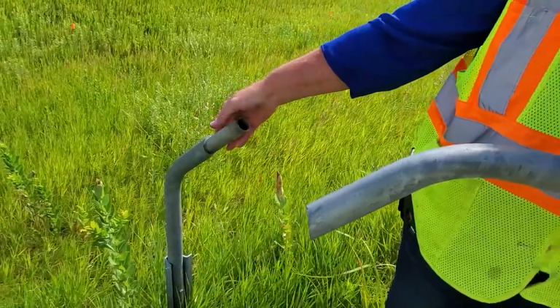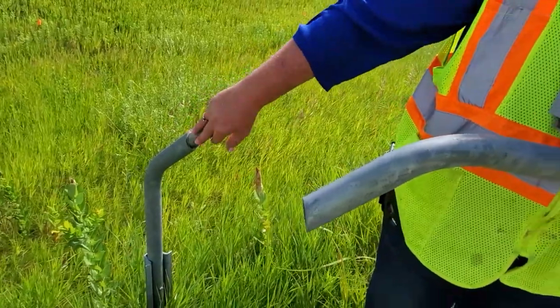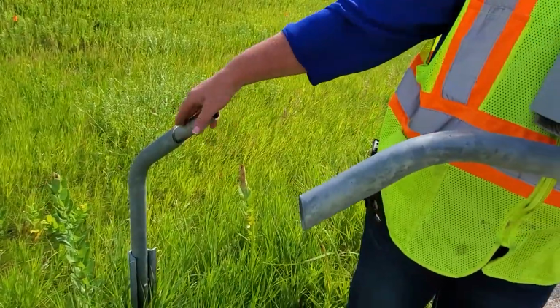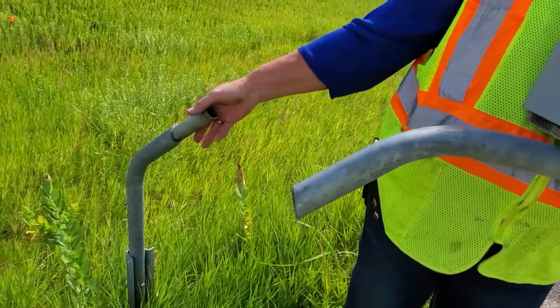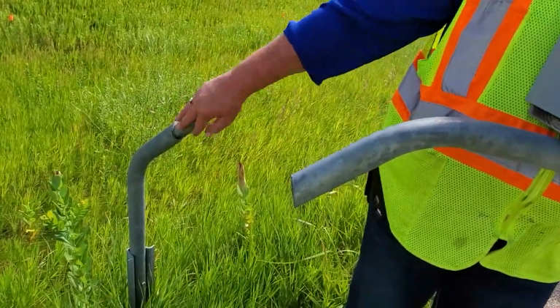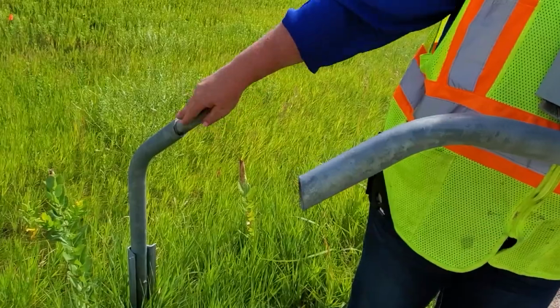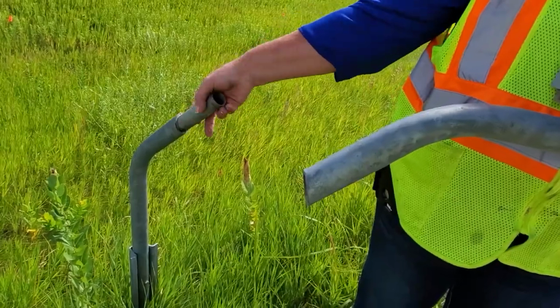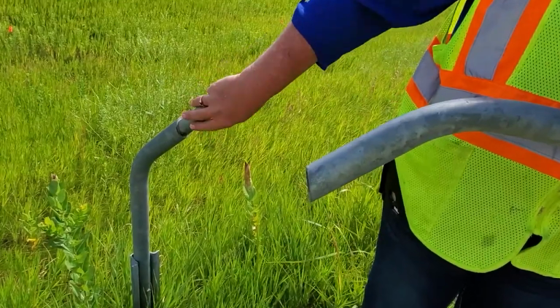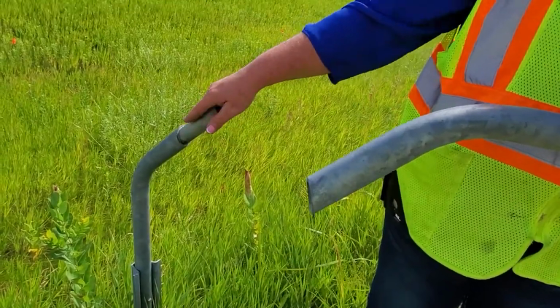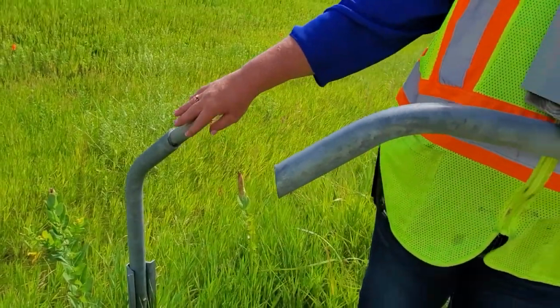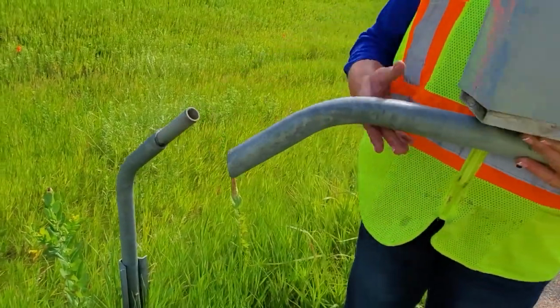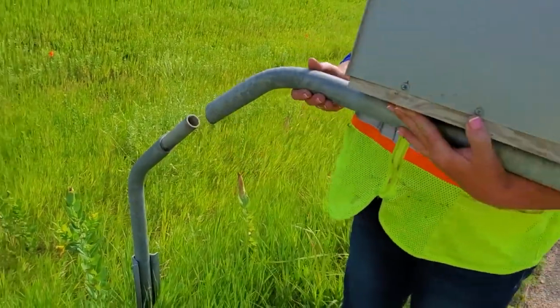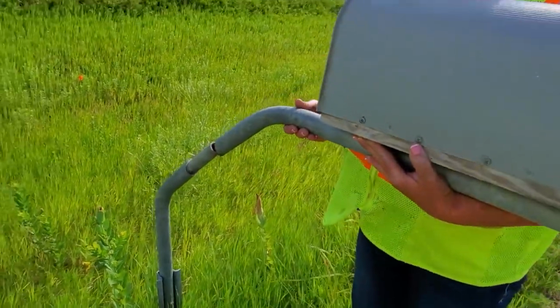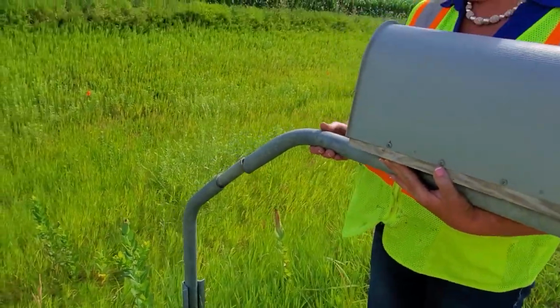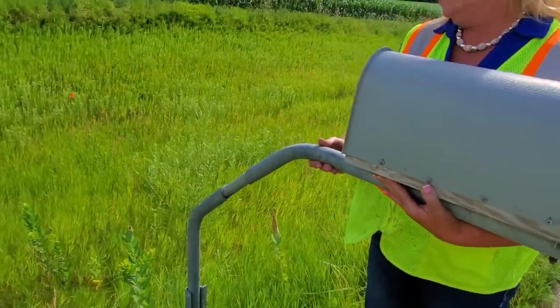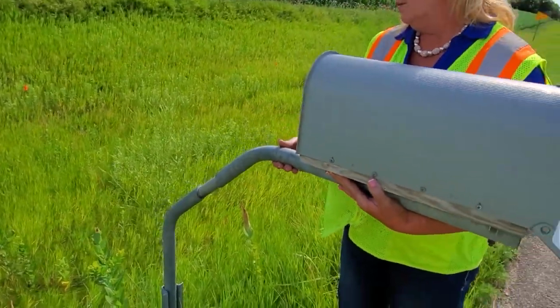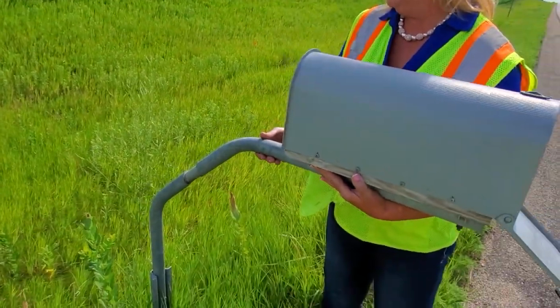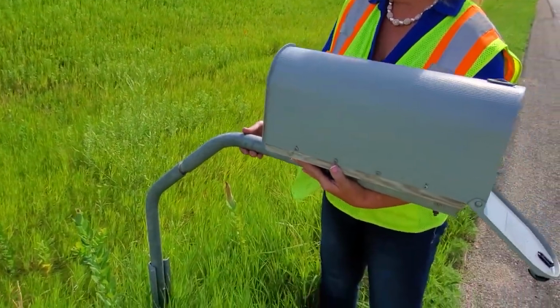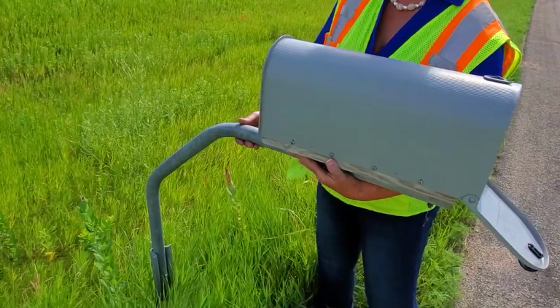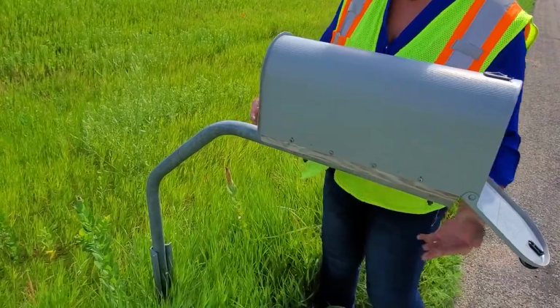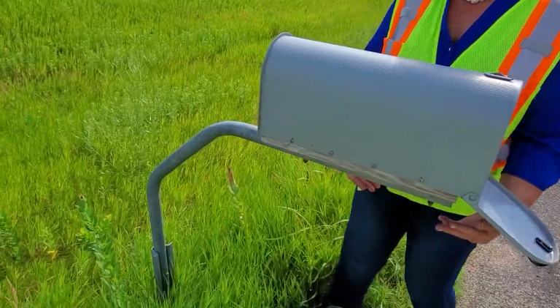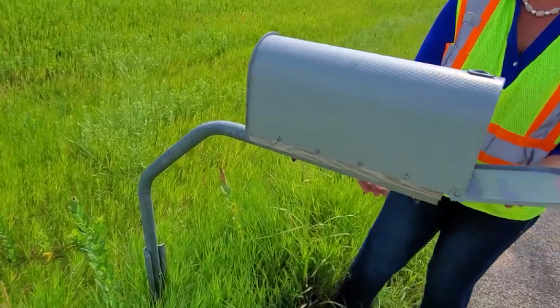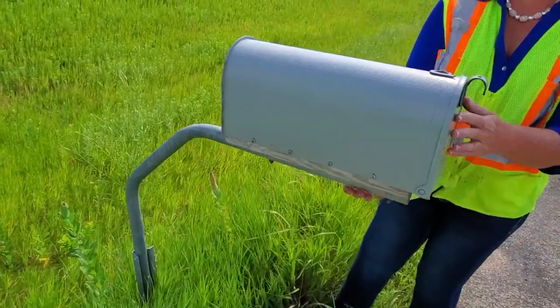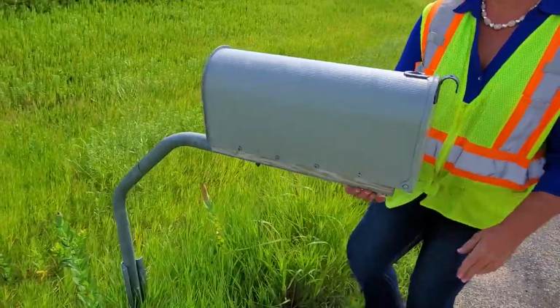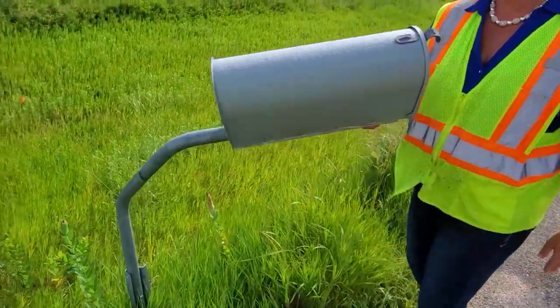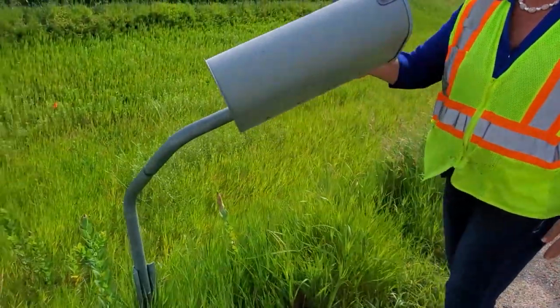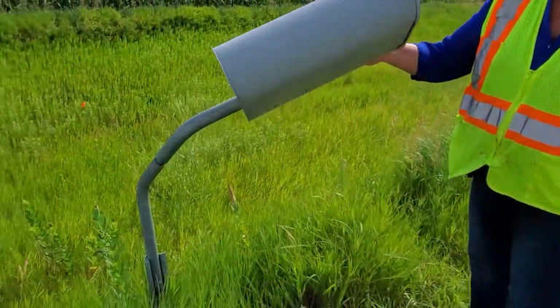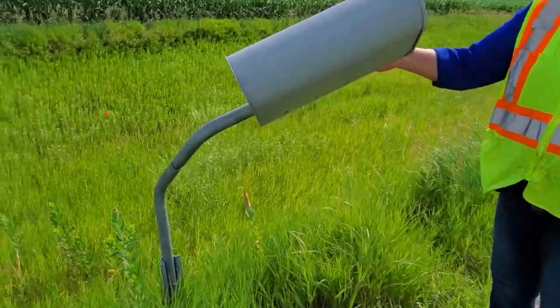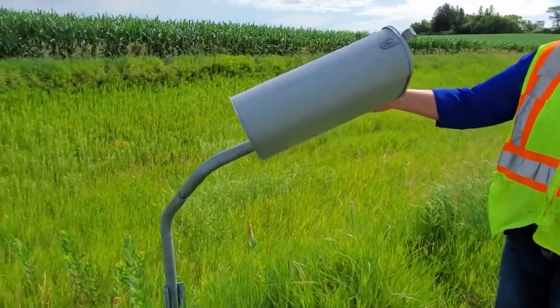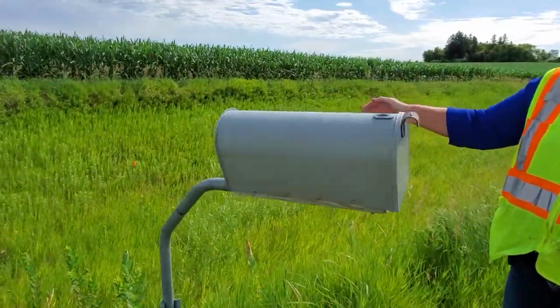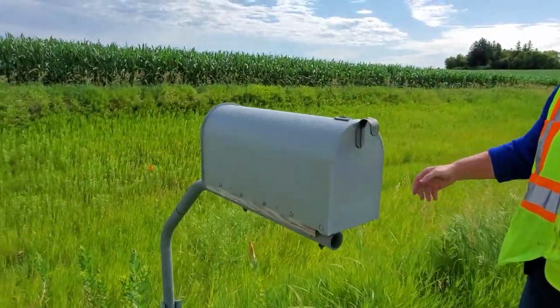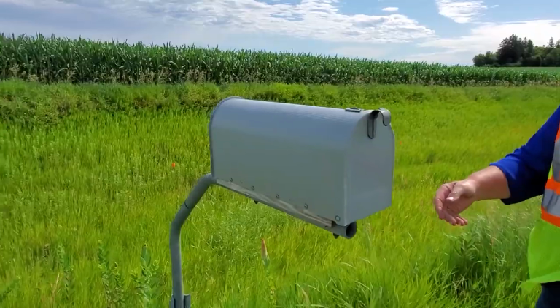Another good idea is to use some WD-40 or any type of lubricant — a dry graphite spray — and spray the post where the mailbox swings. That'll help it swing.